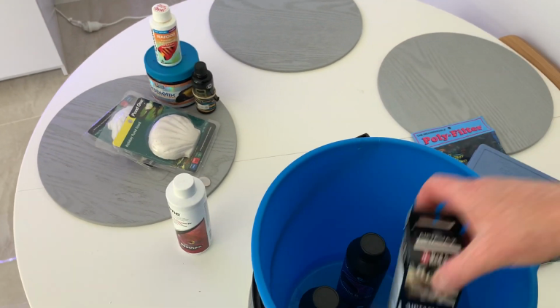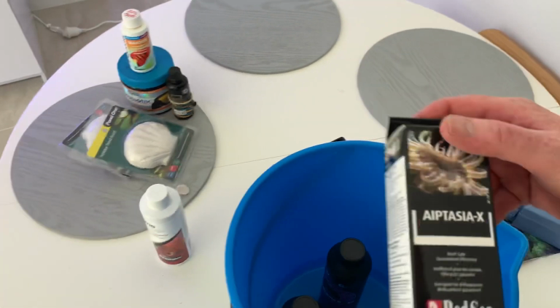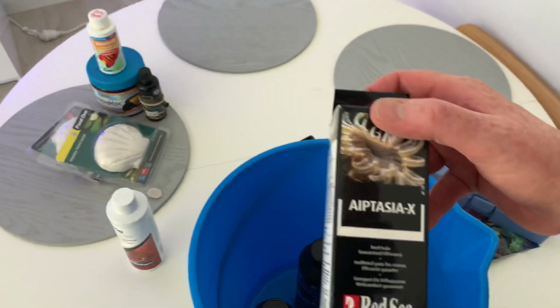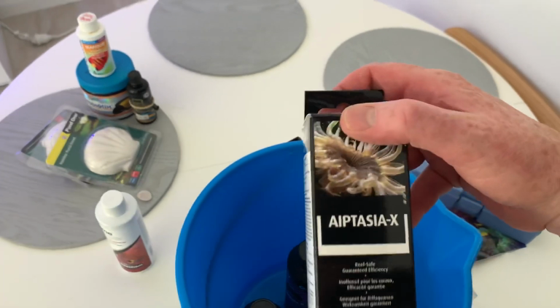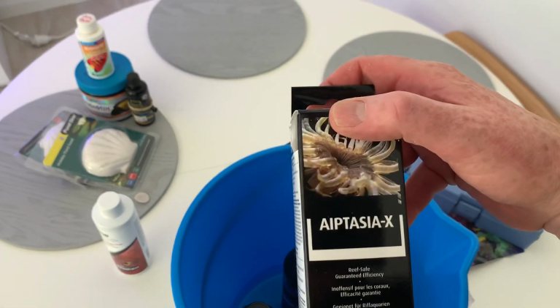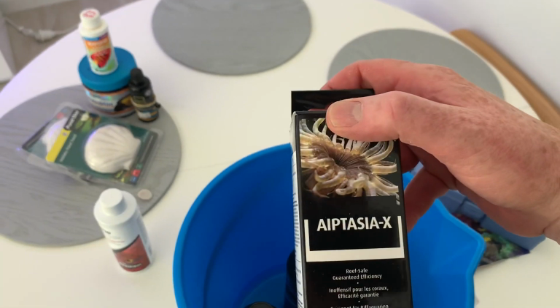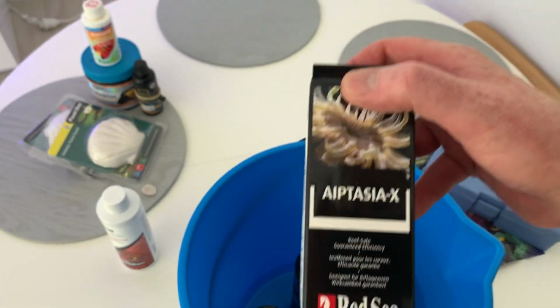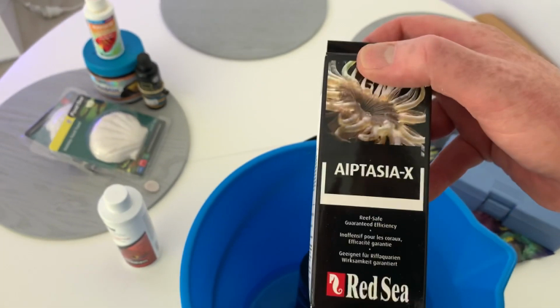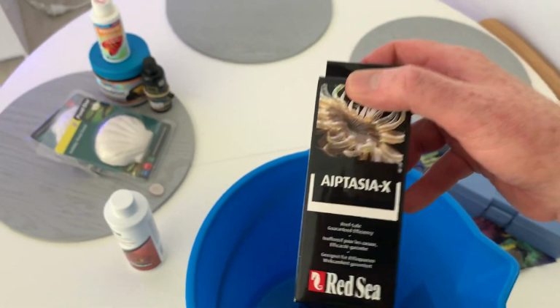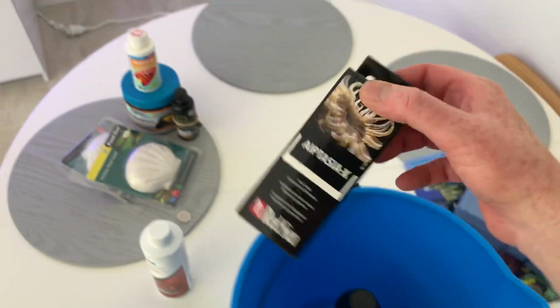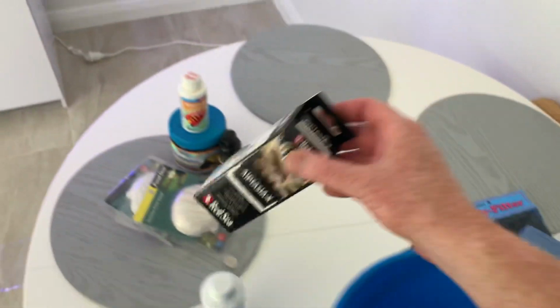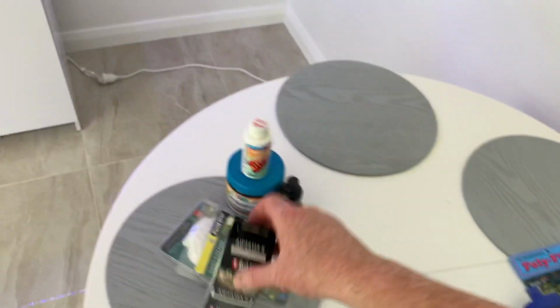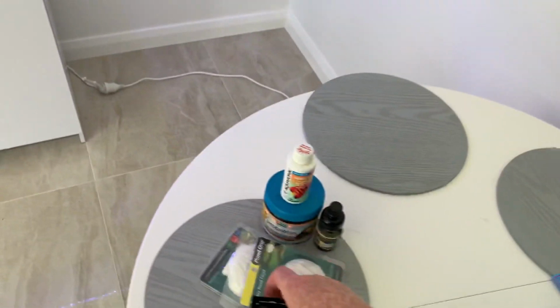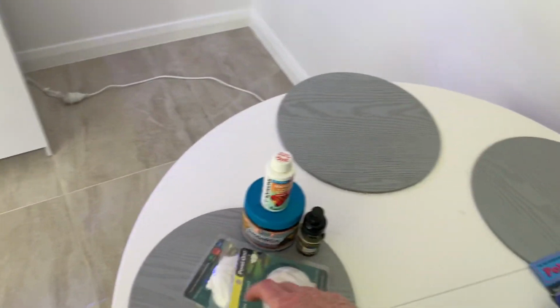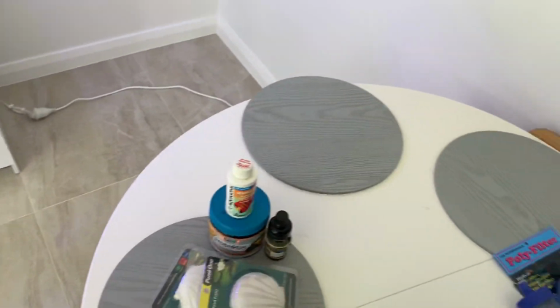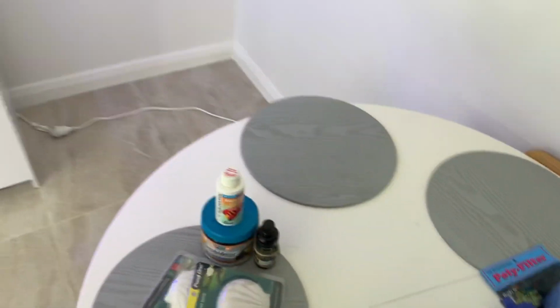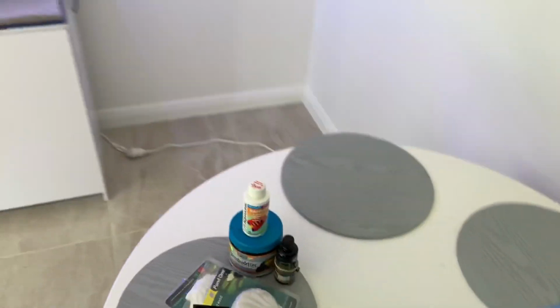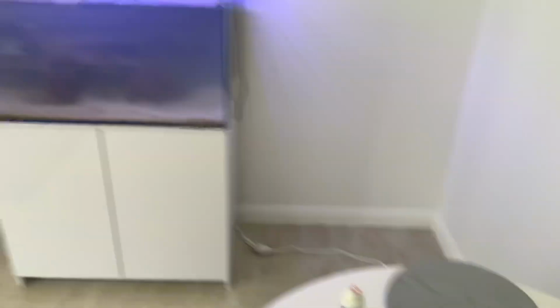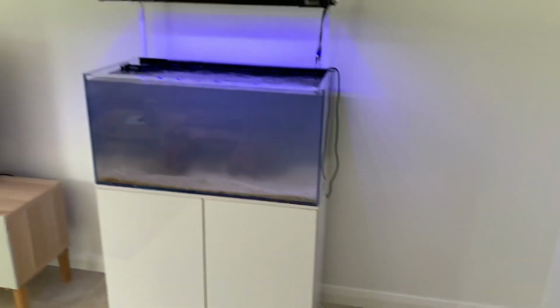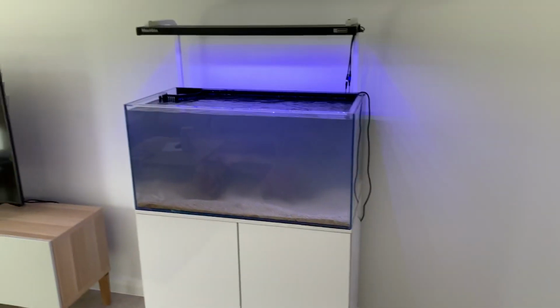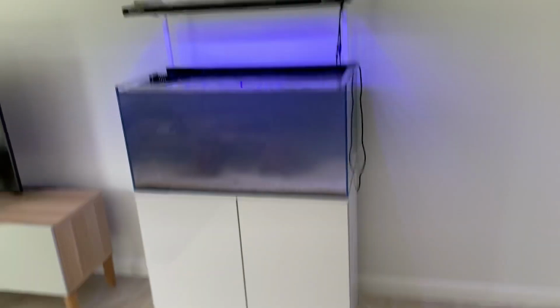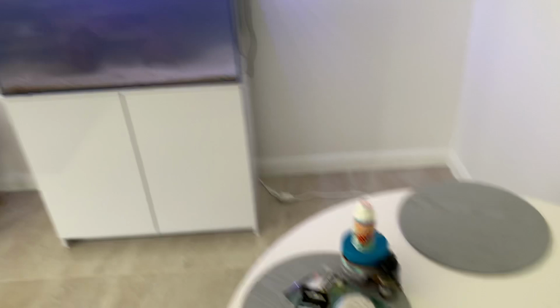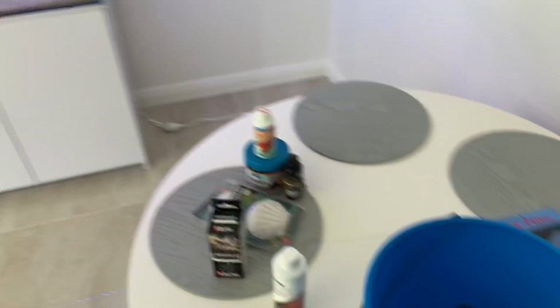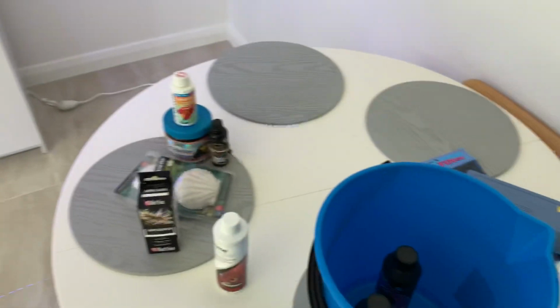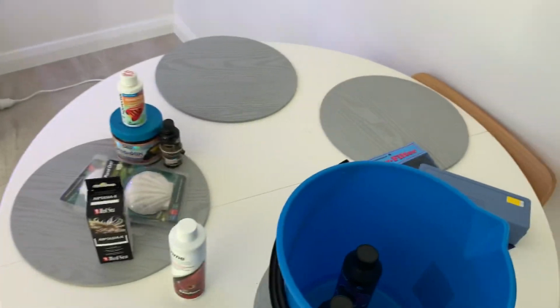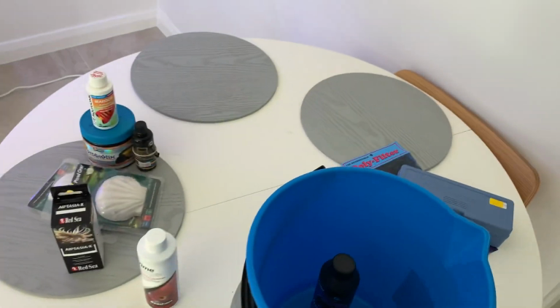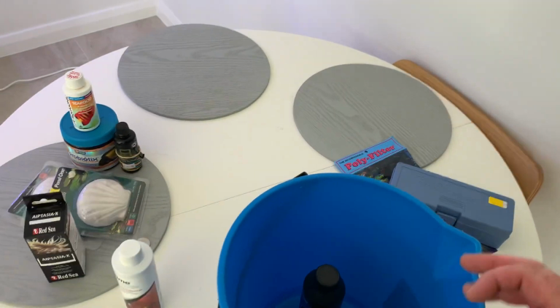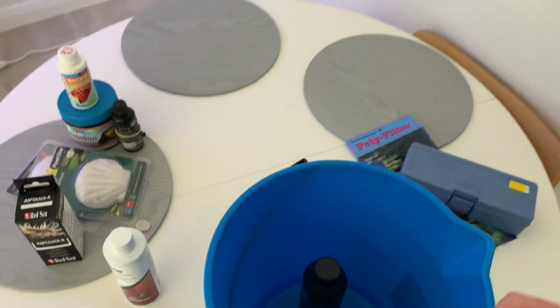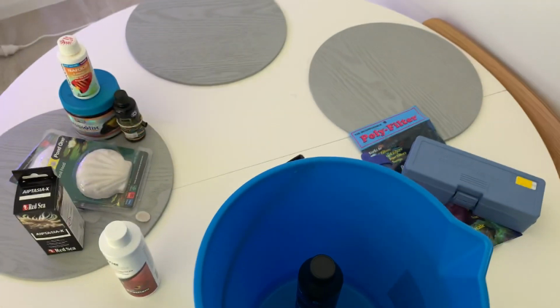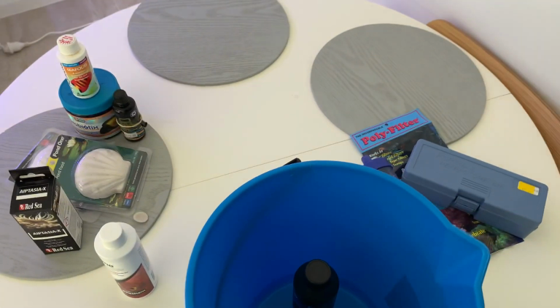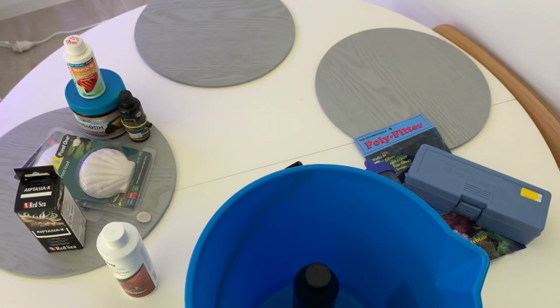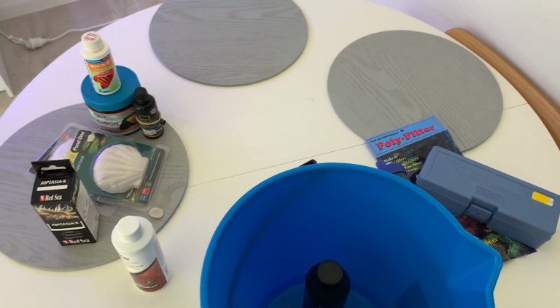We've got some Aiptasia X, which we could use if we see Aiptasia in the tank — and in this case there is some — so getting rid of that wouldn't hurt.